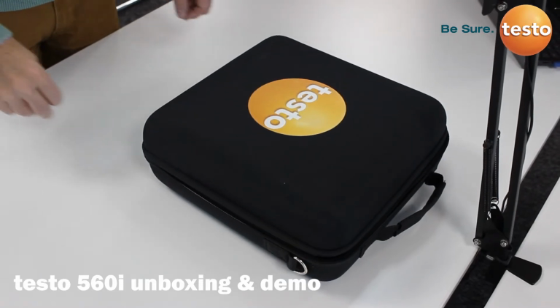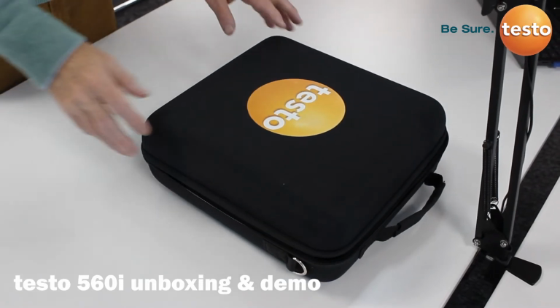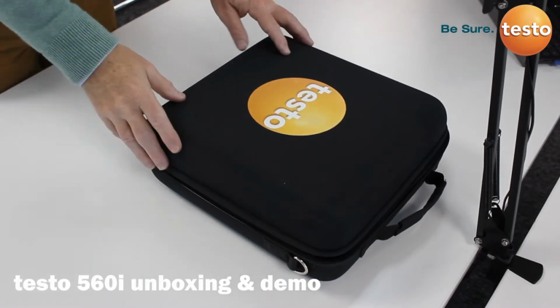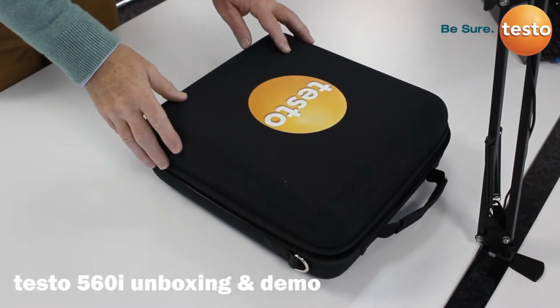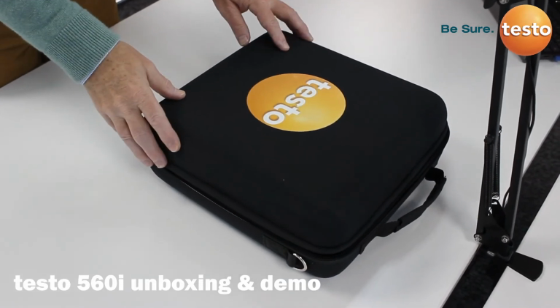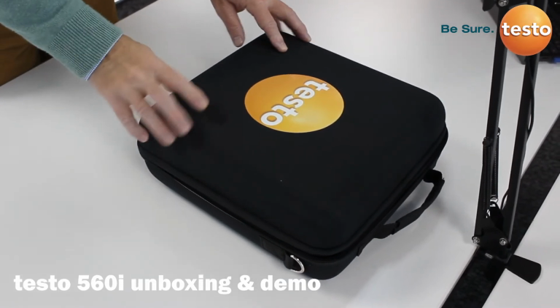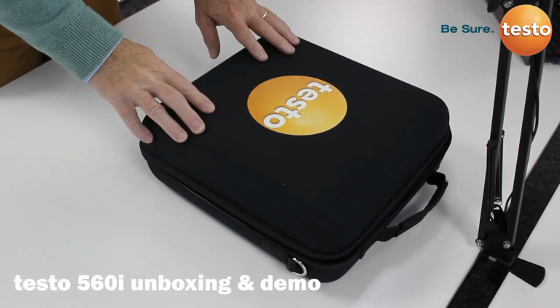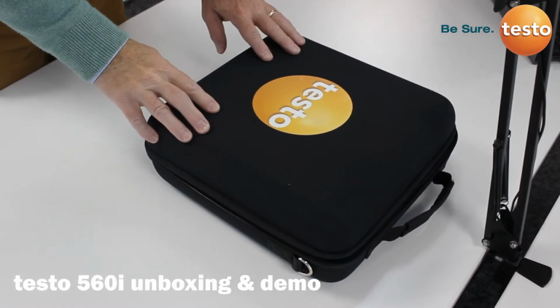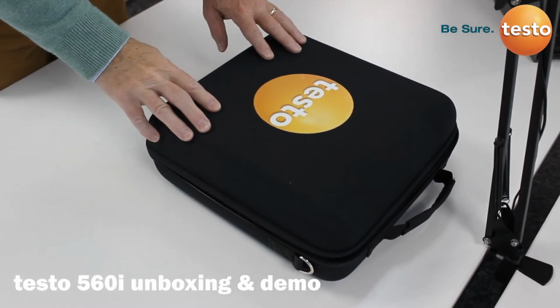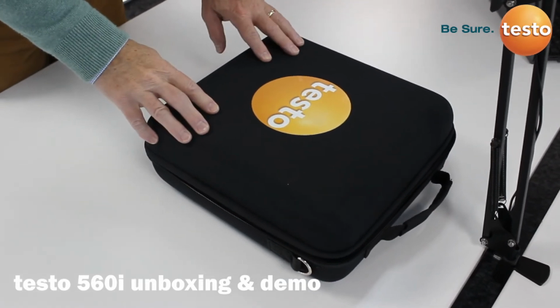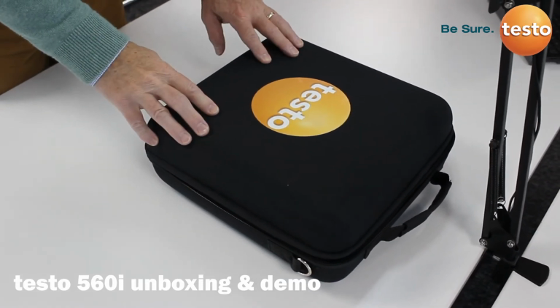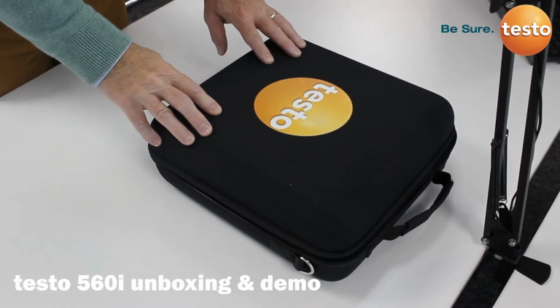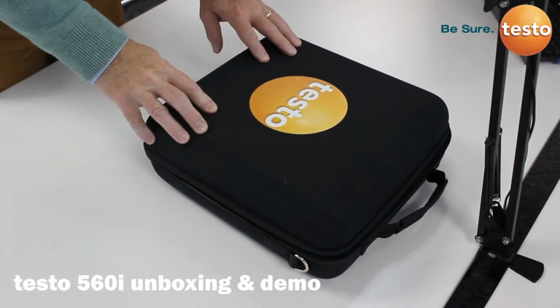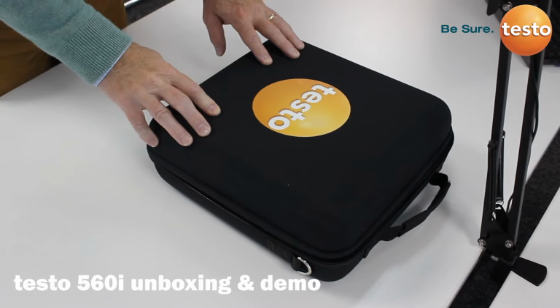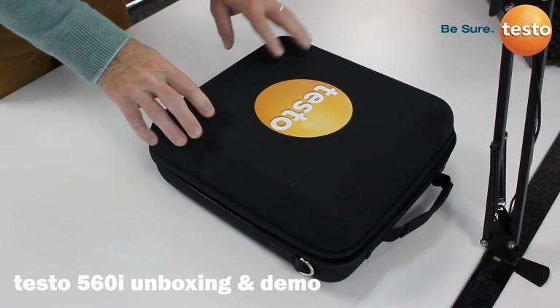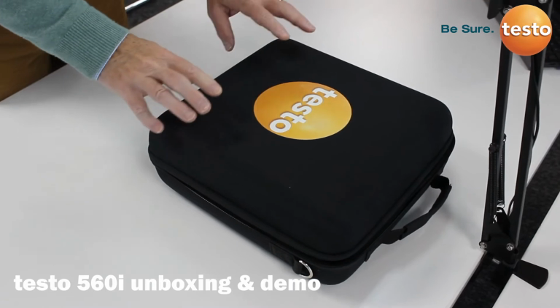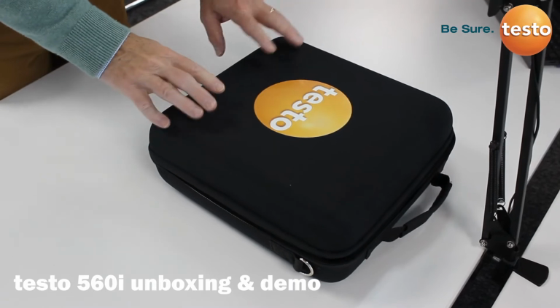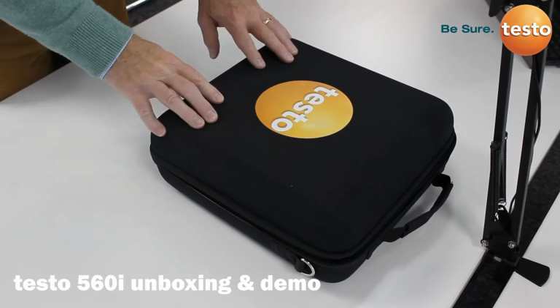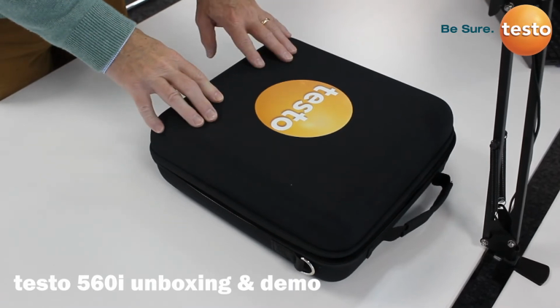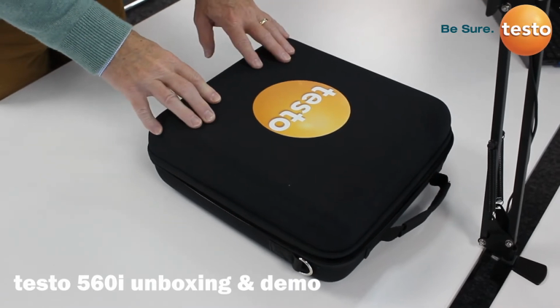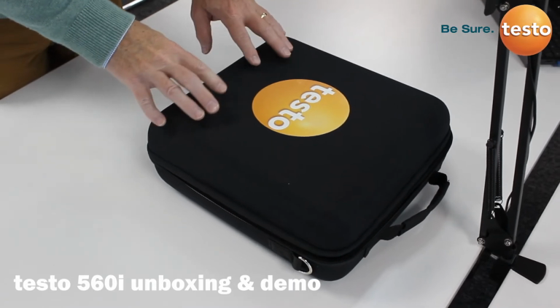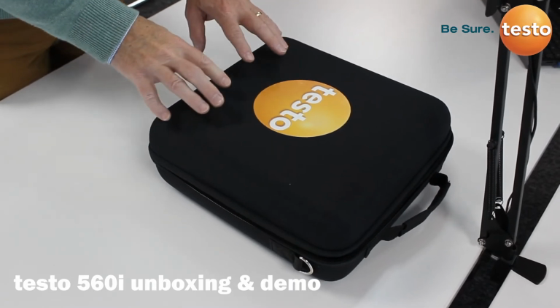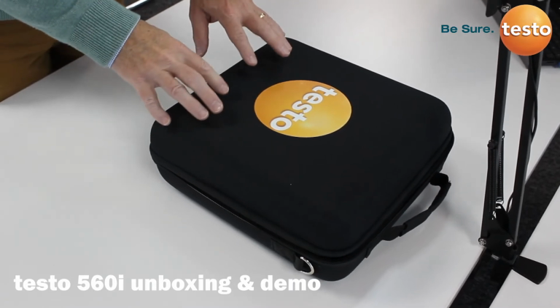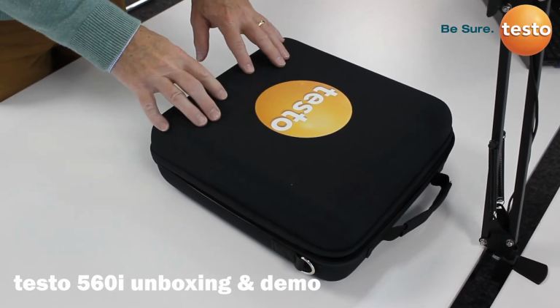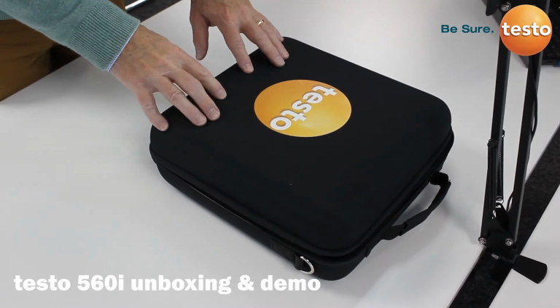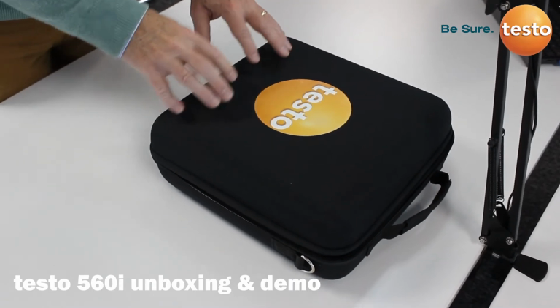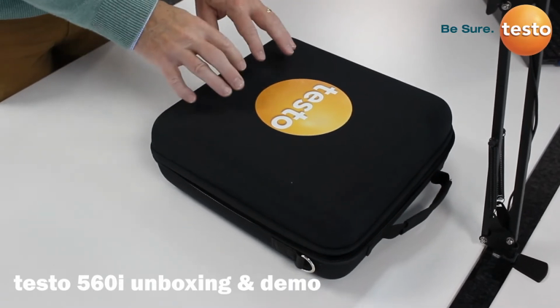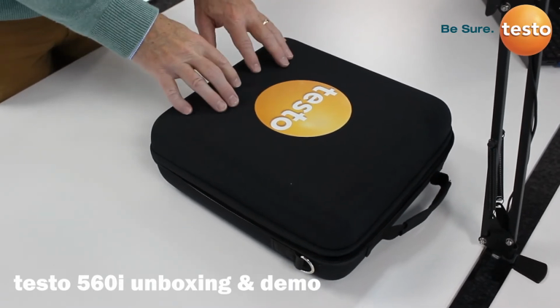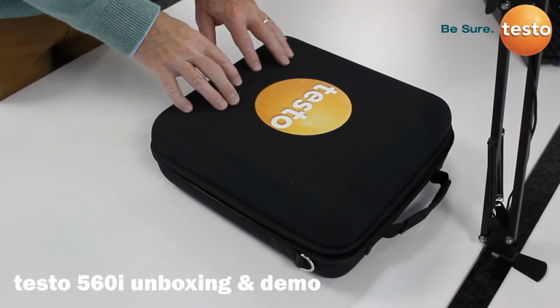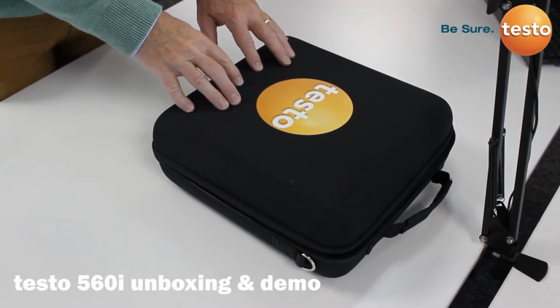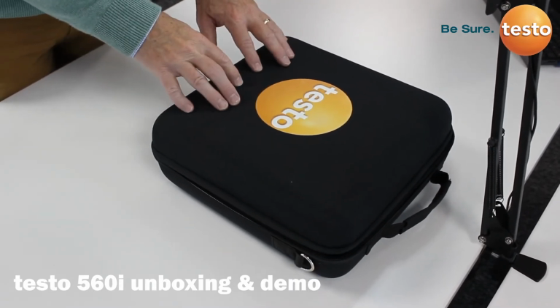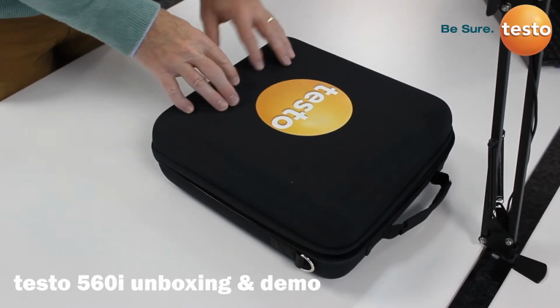Today we're talking about the unboxing of the Testo 560i. This is the full kit which includes the scales and the digital control valve as well.